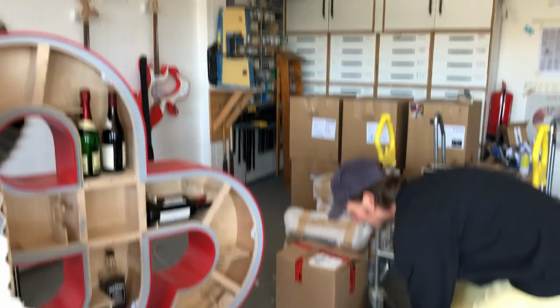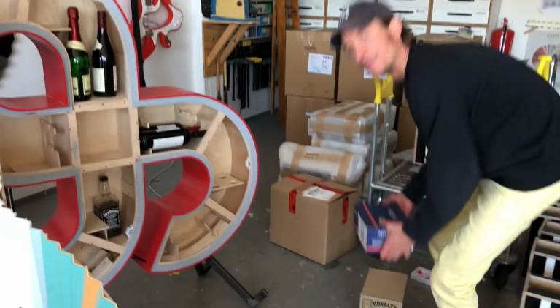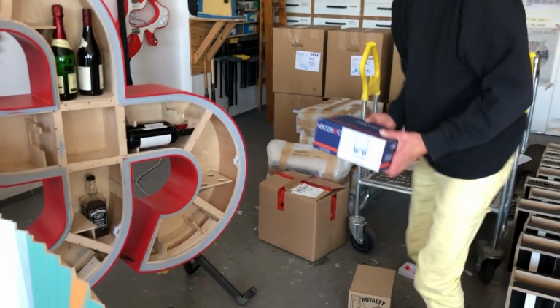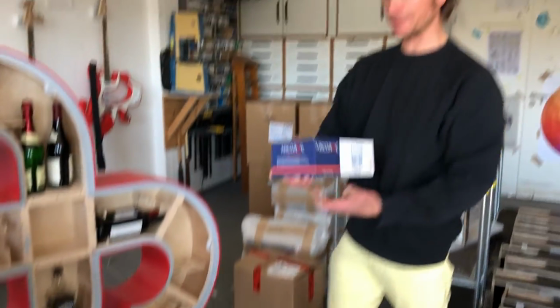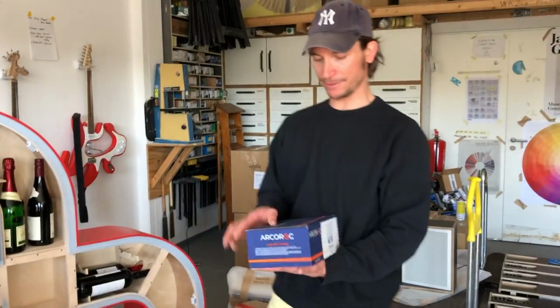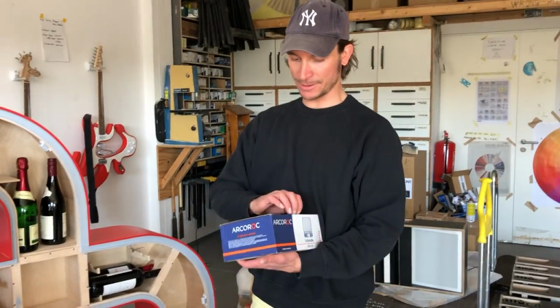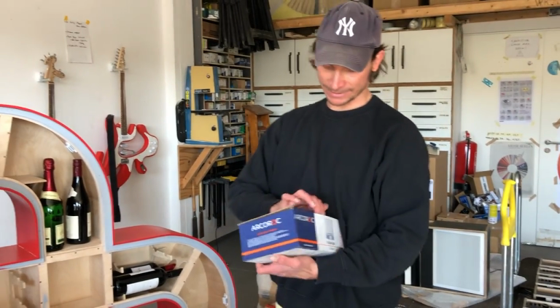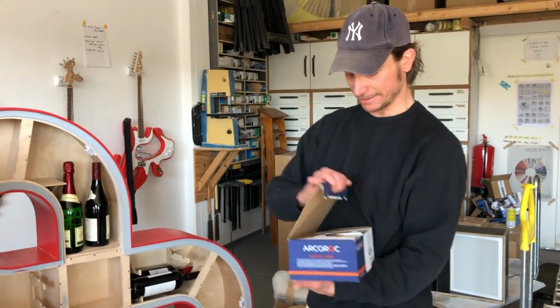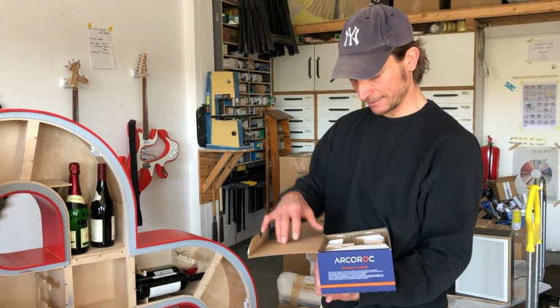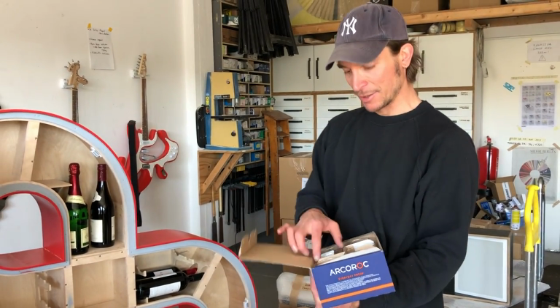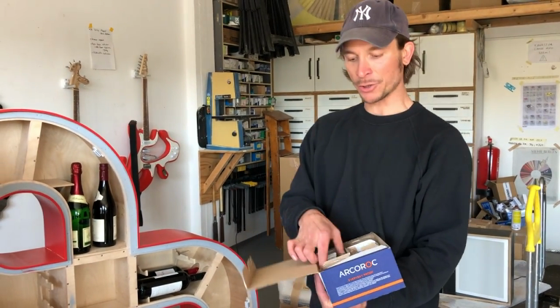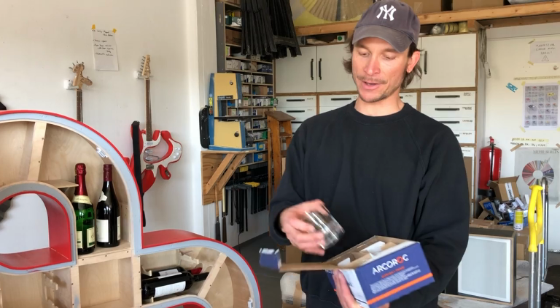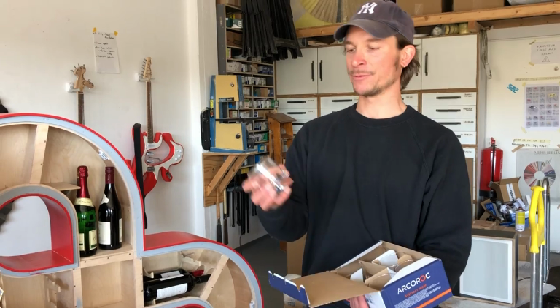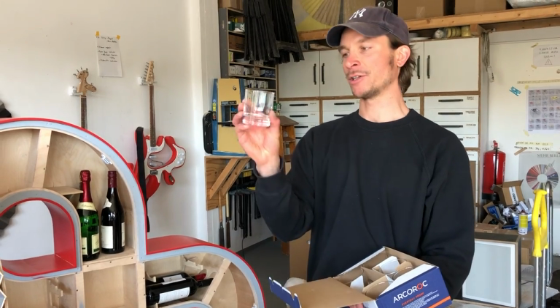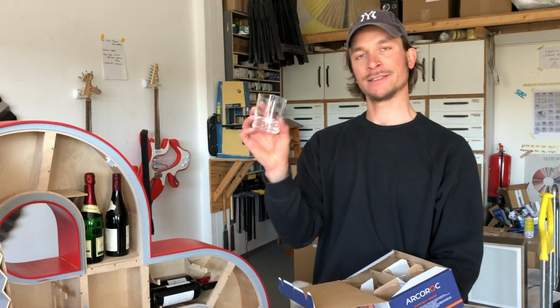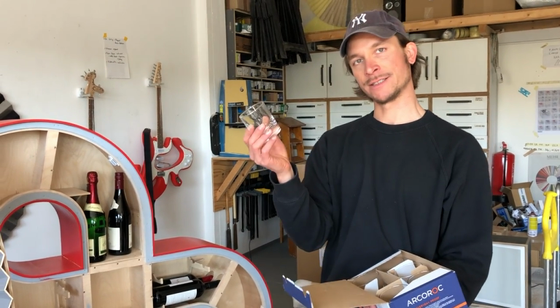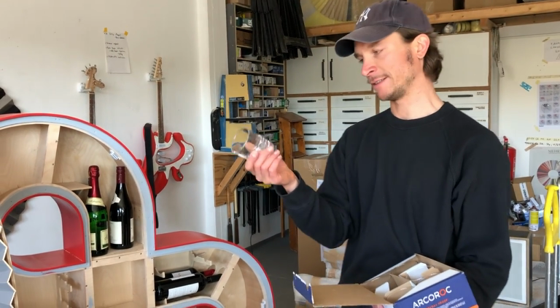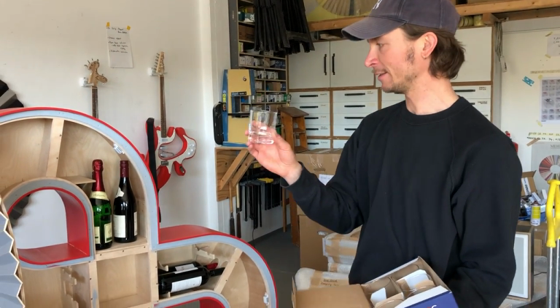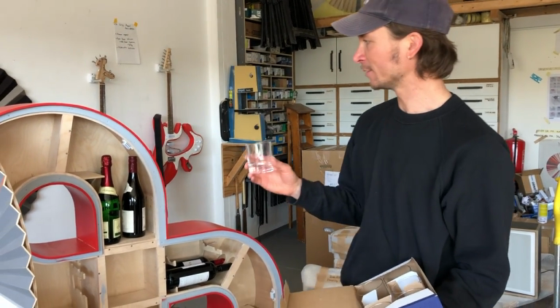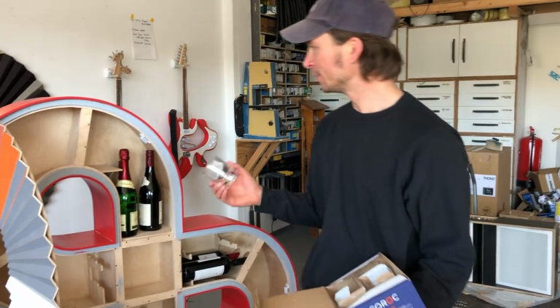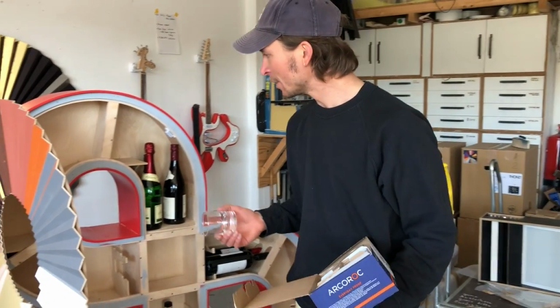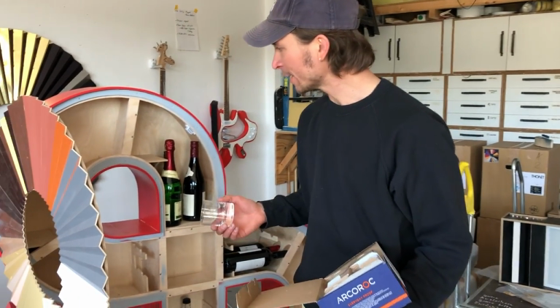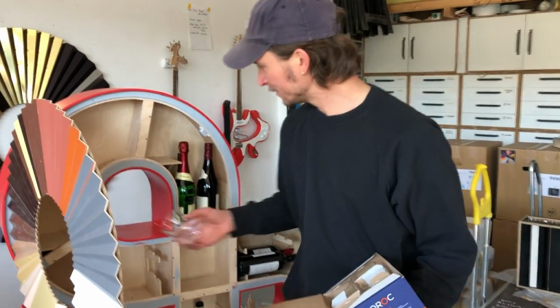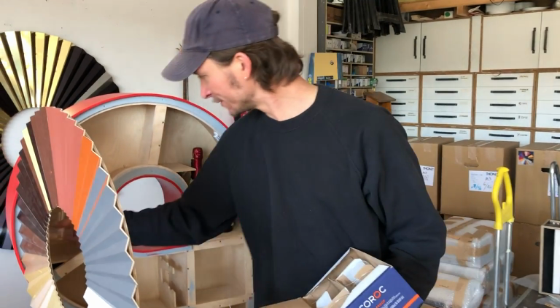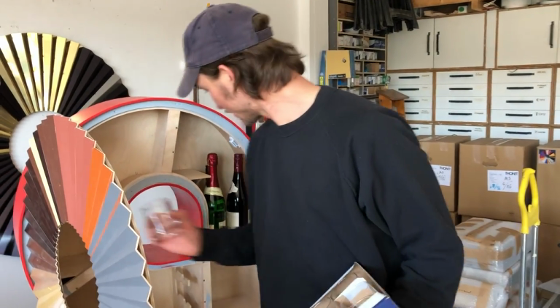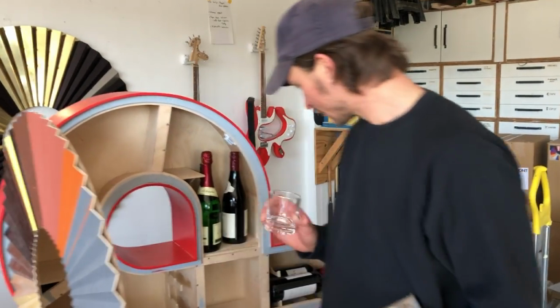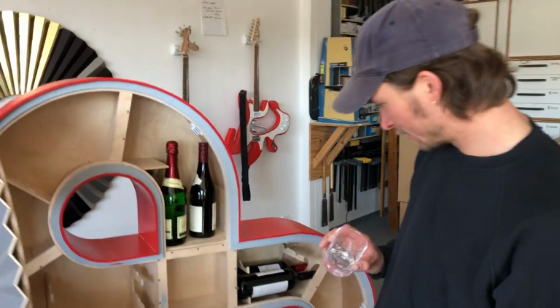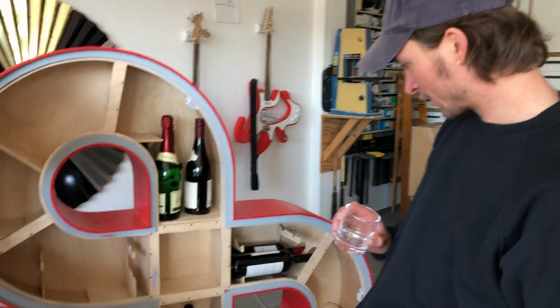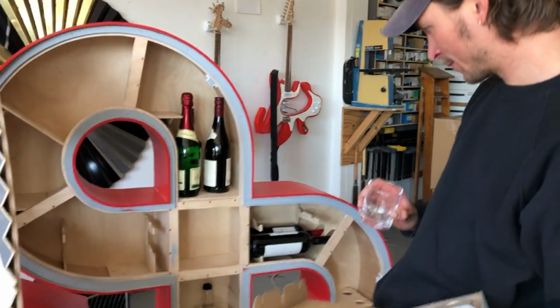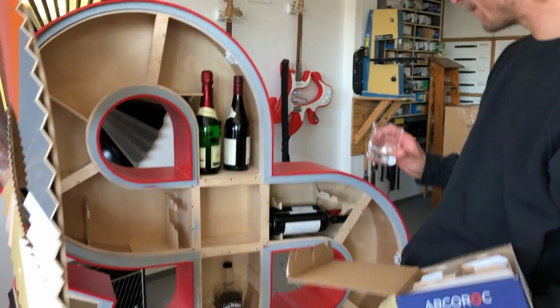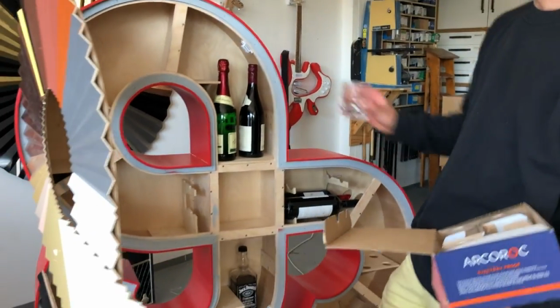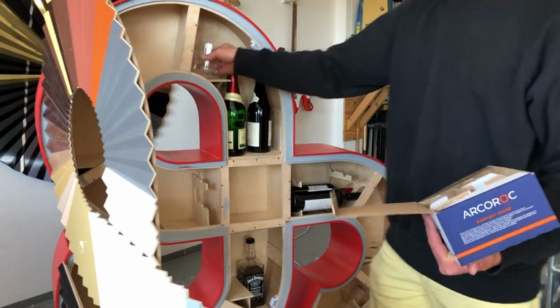We just got the delivery of new glasses. I ordered them — I thought they were shot glasses, but they're almost buckets. So they could go here, for example.